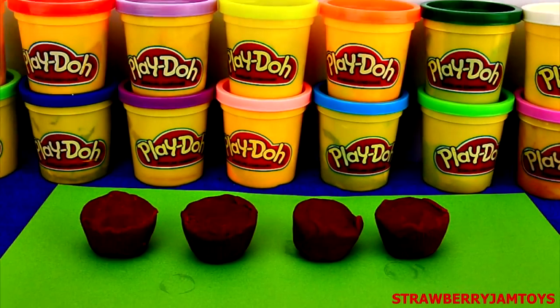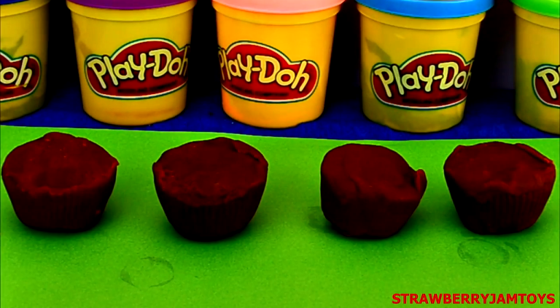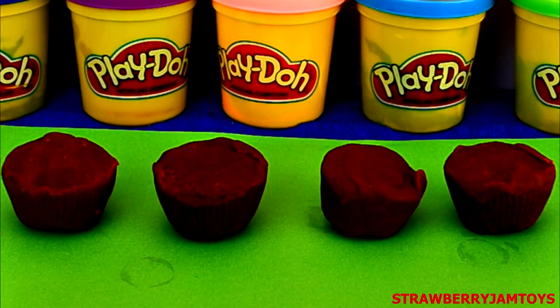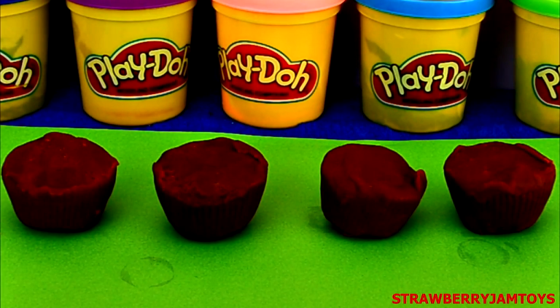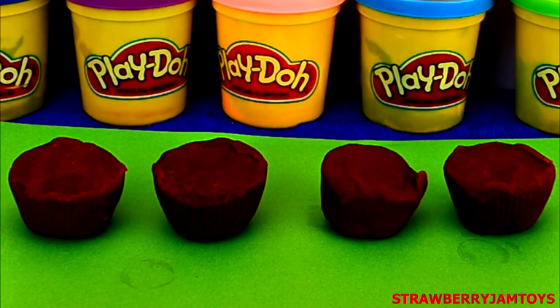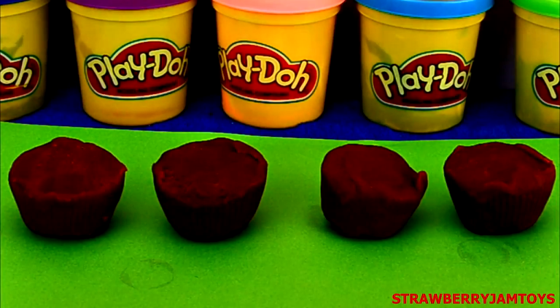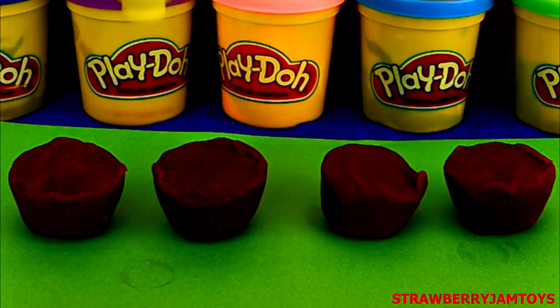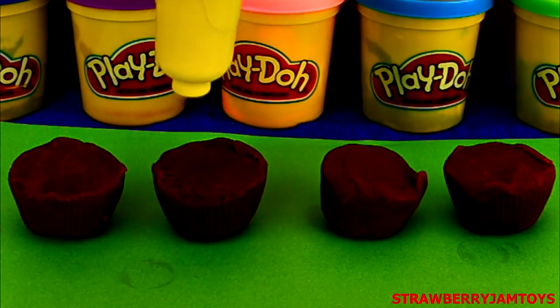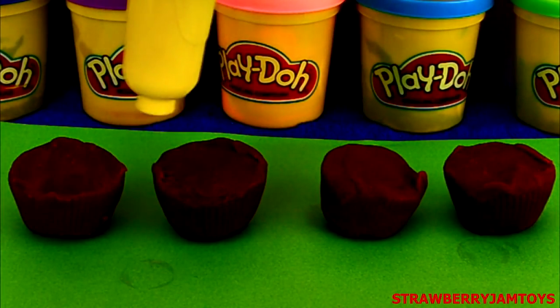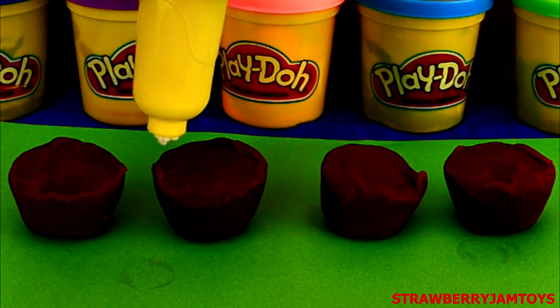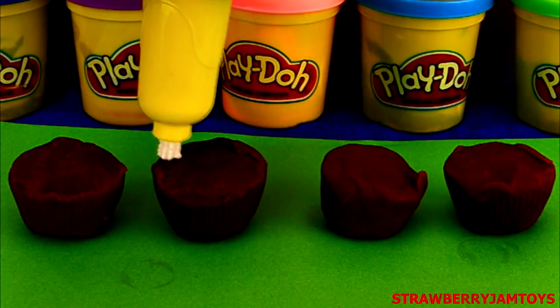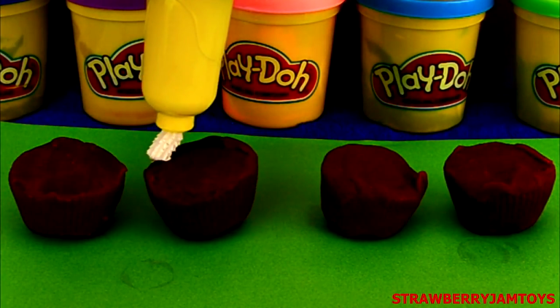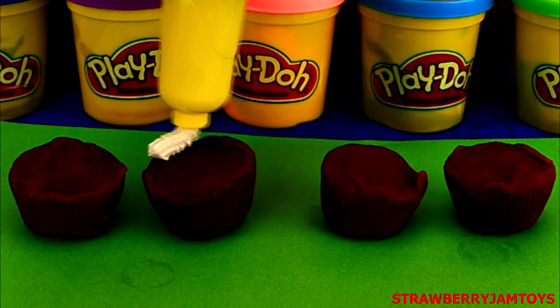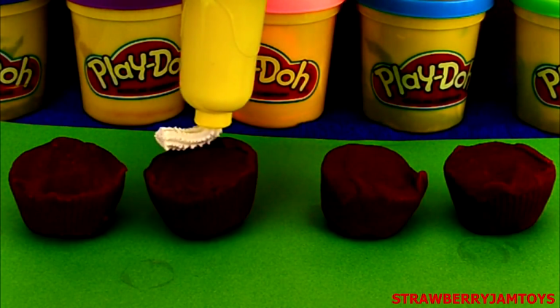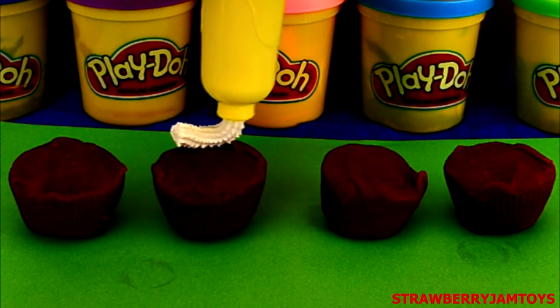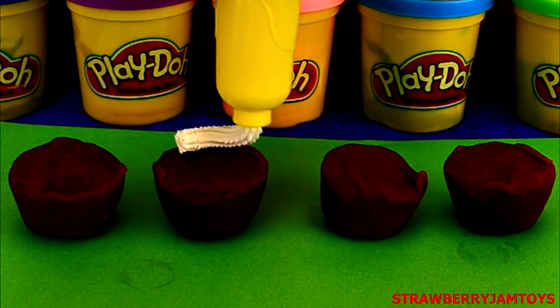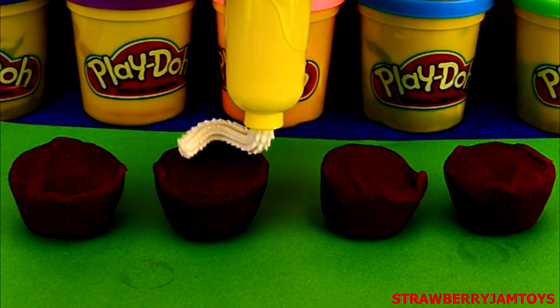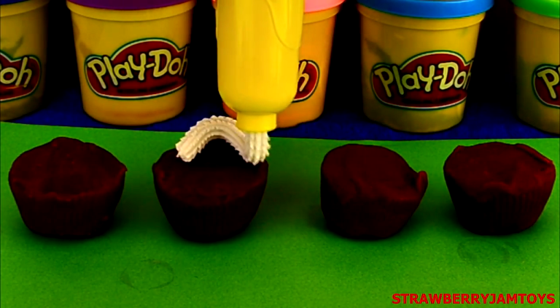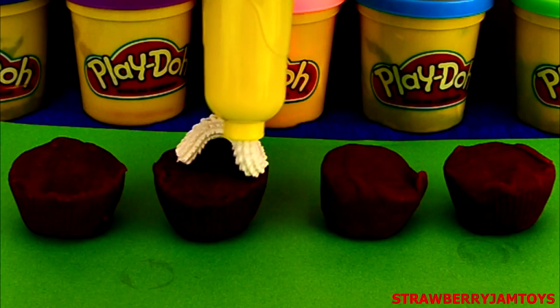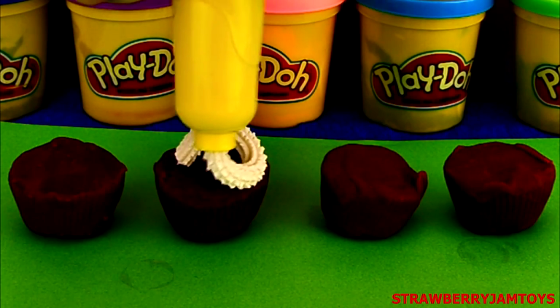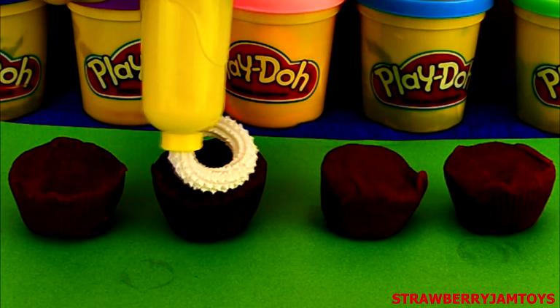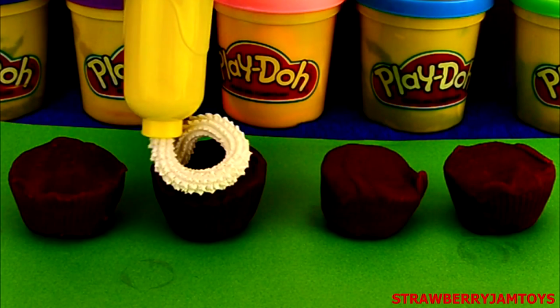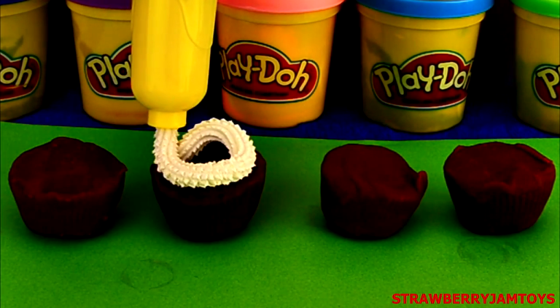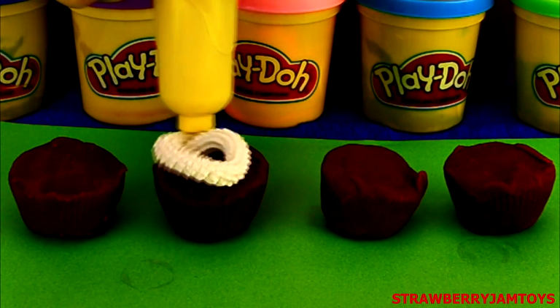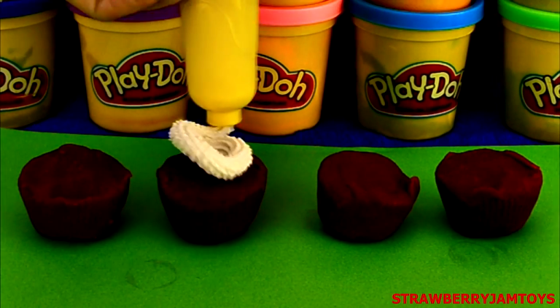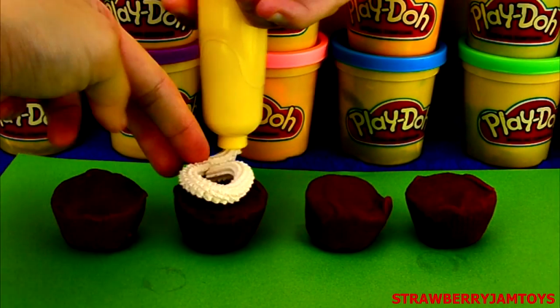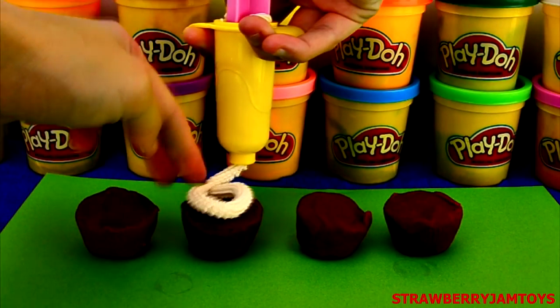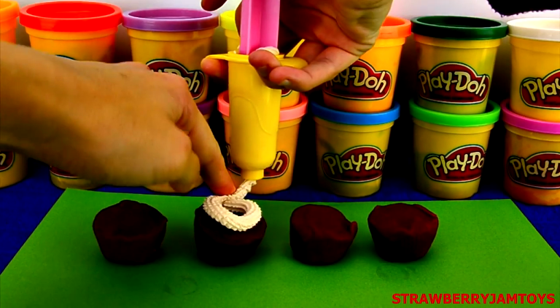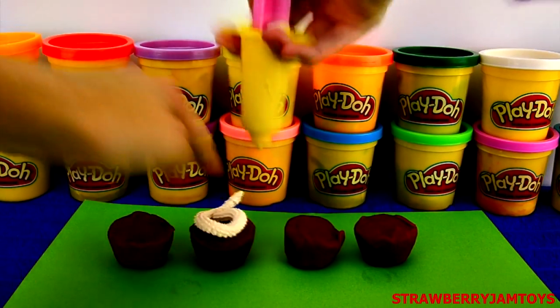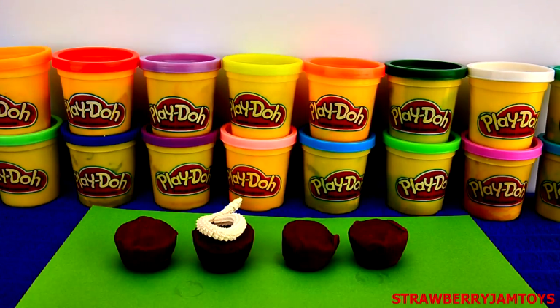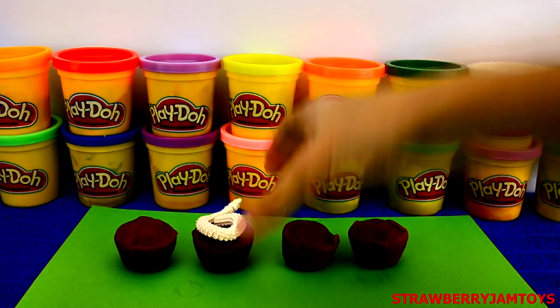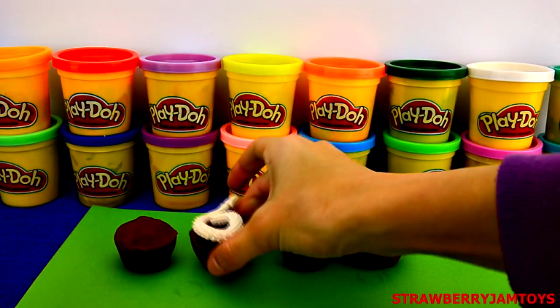Smooth out each cupcake using your fingers. Now to start the decorating — we are going to get some white Play-Doh and fill the piping tool. Press down and create a circle of white Play-Doh on top of the cupcake. You can adjust the icing with your fingers.